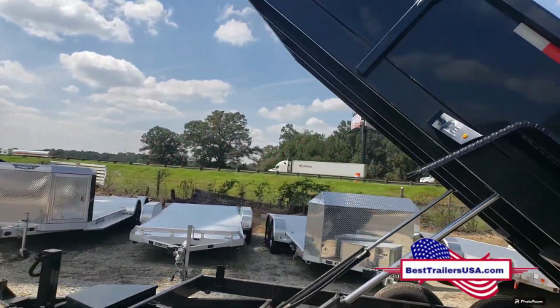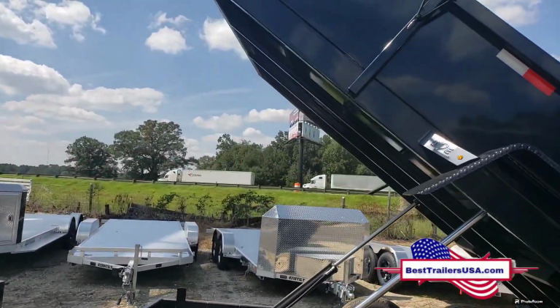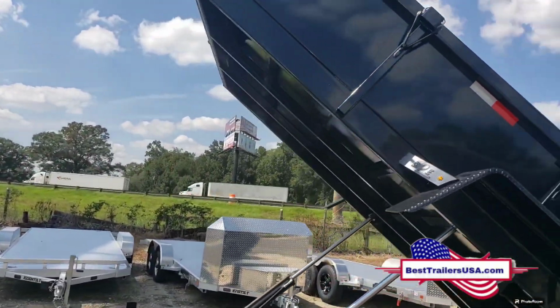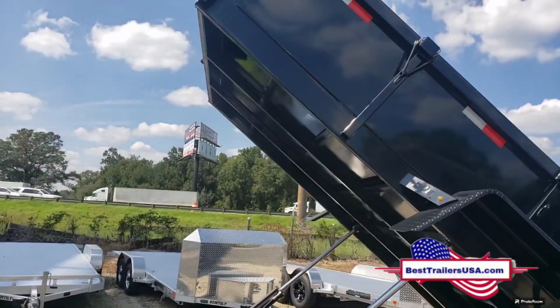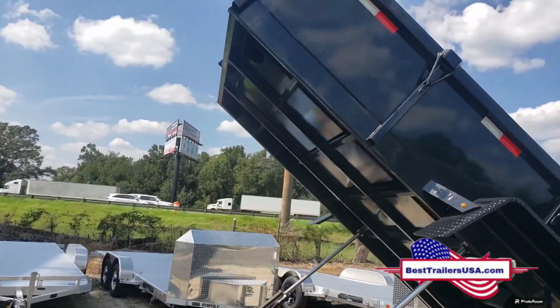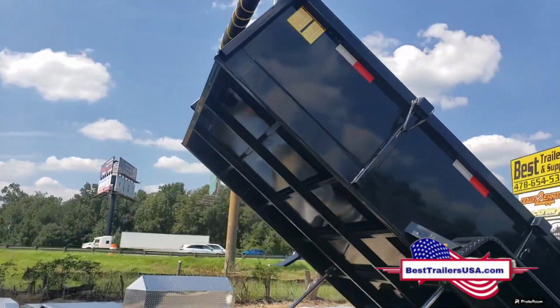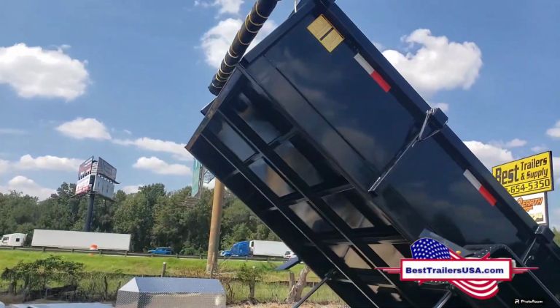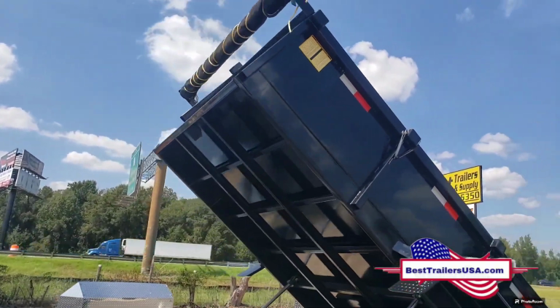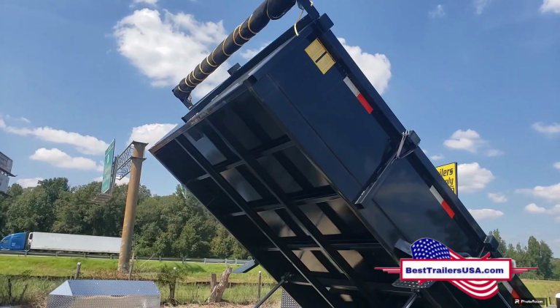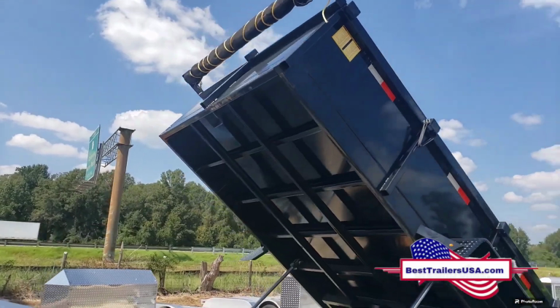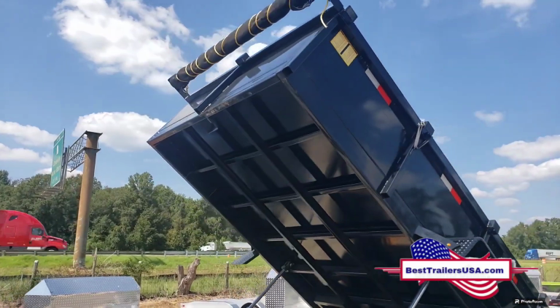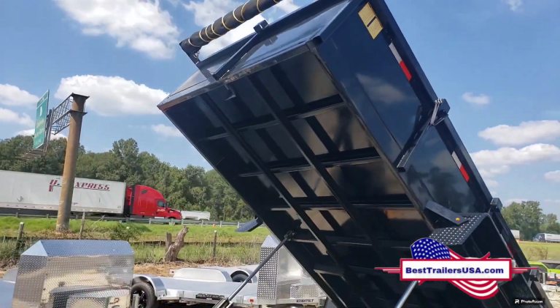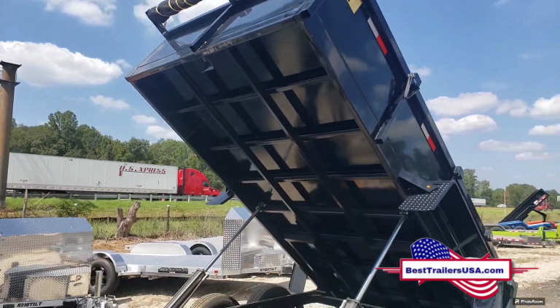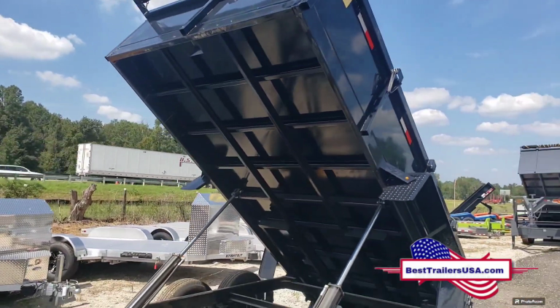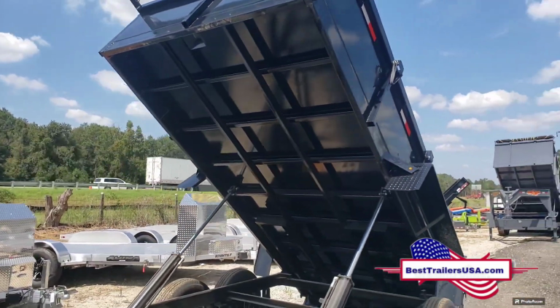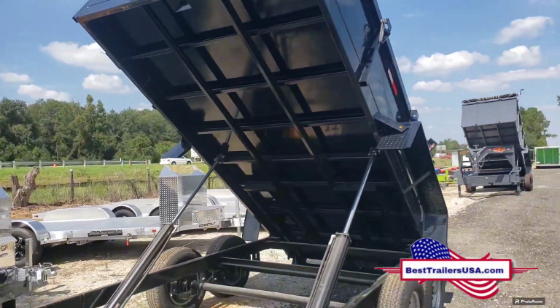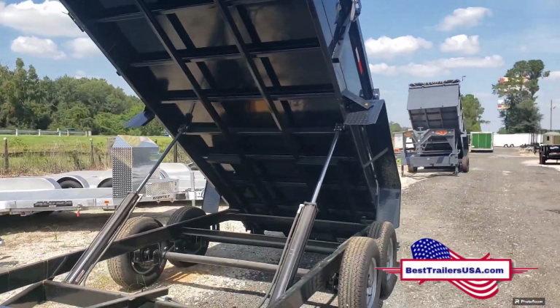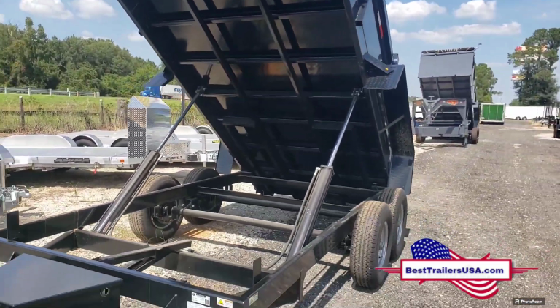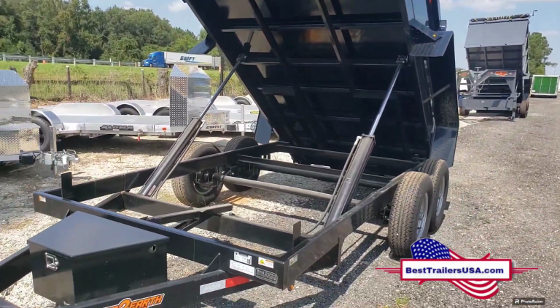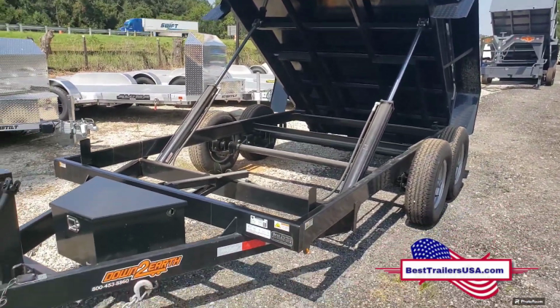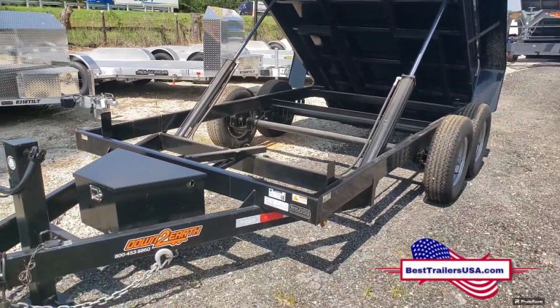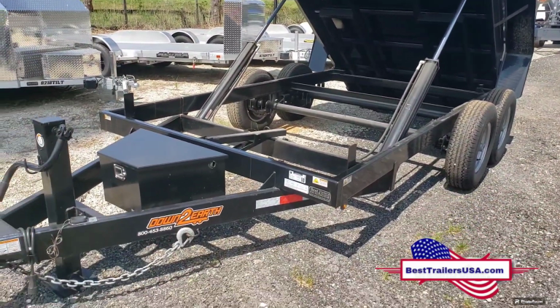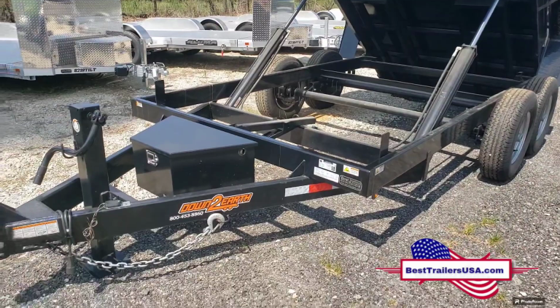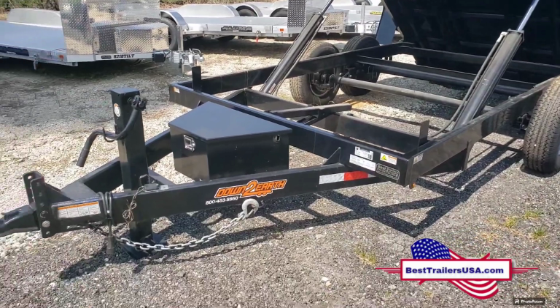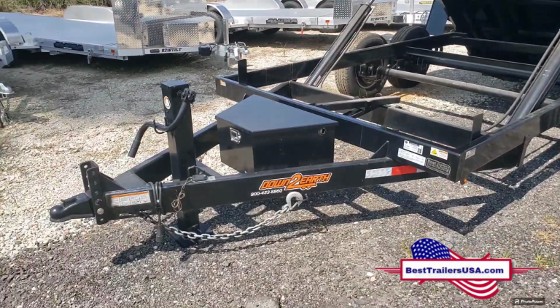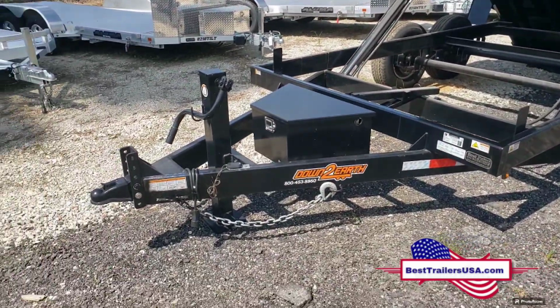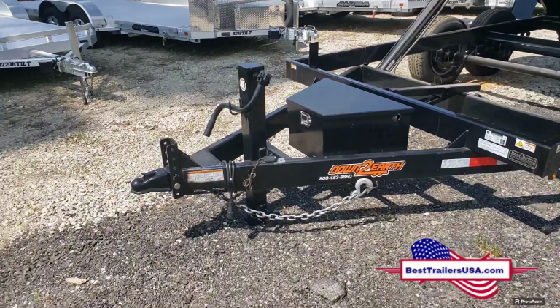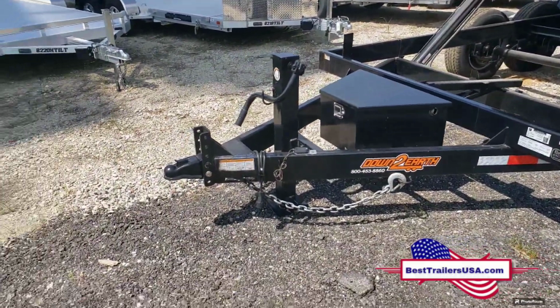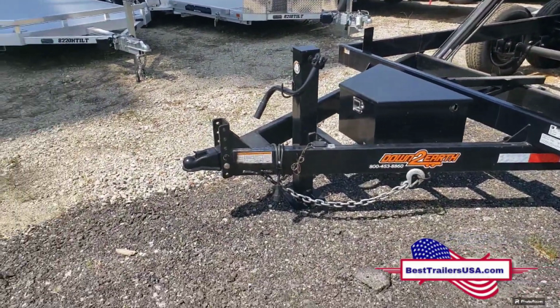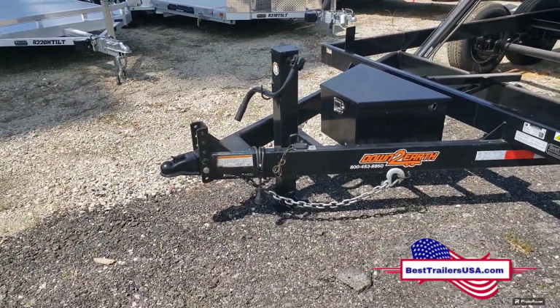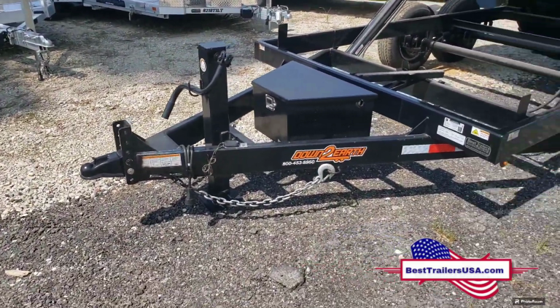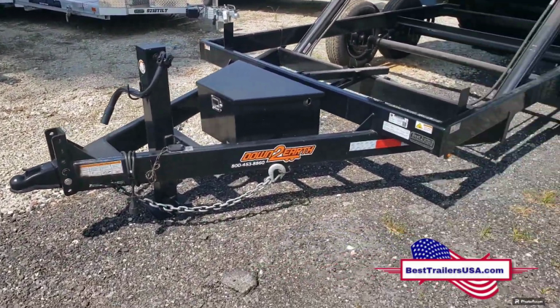All 14s come standard with a tarp — you've got a tarp up front. It's all tube and frame construction, tongue and mainframe.